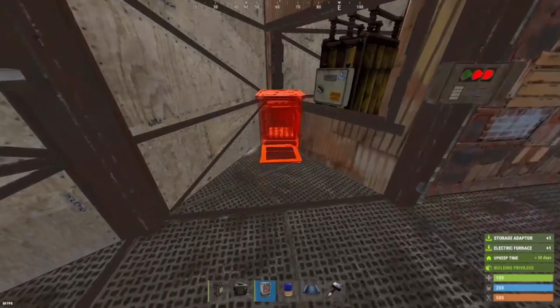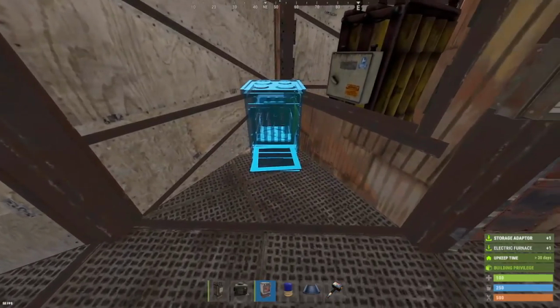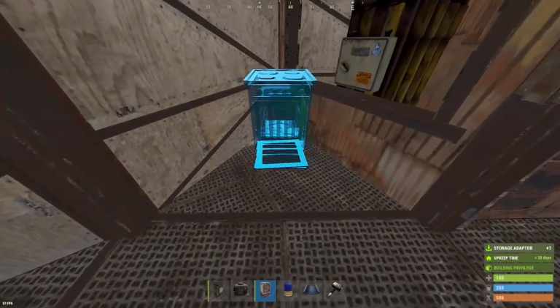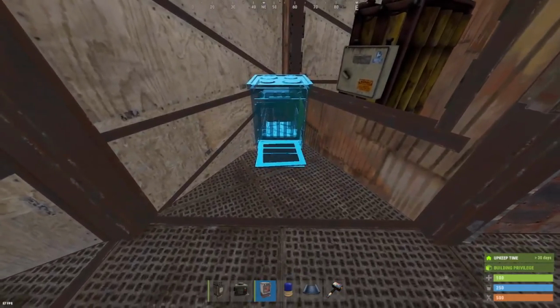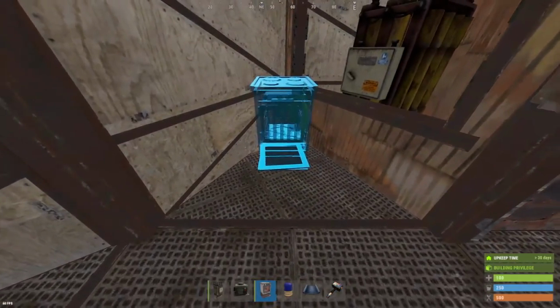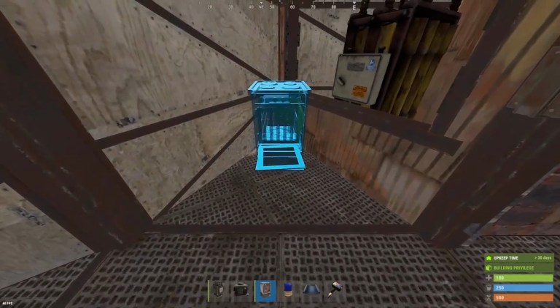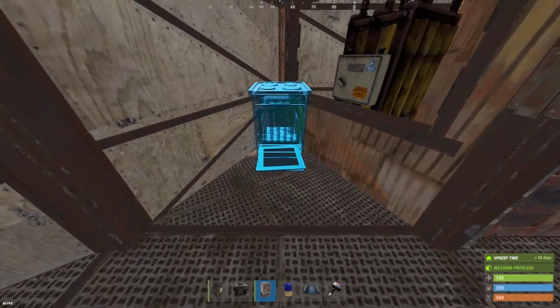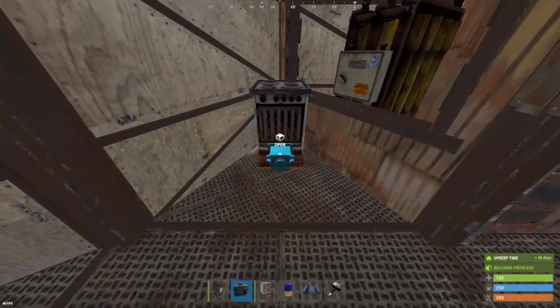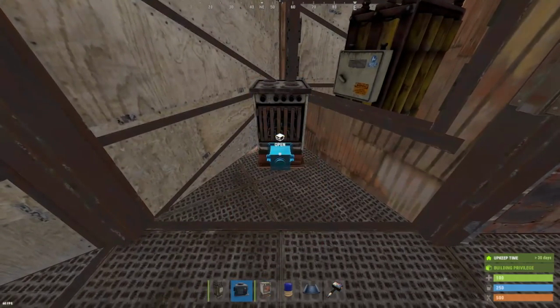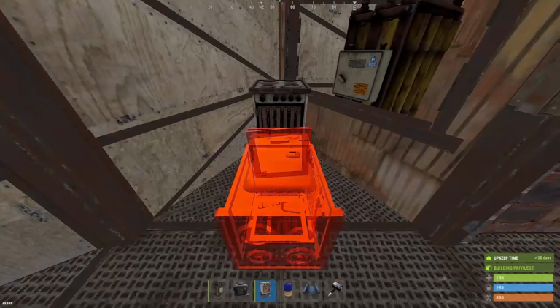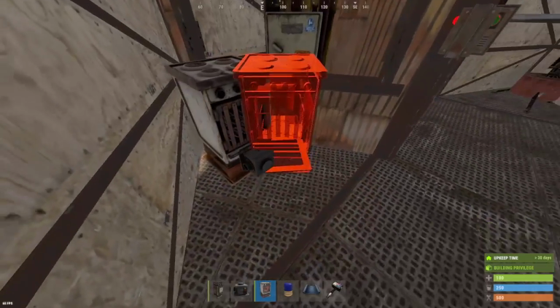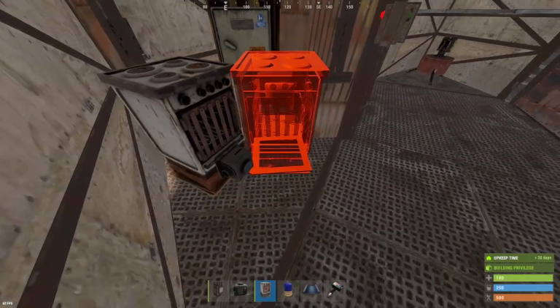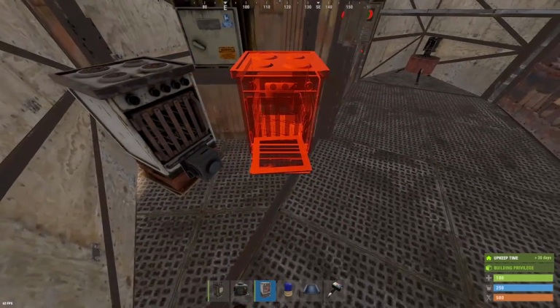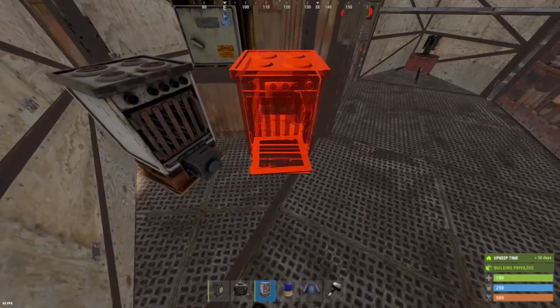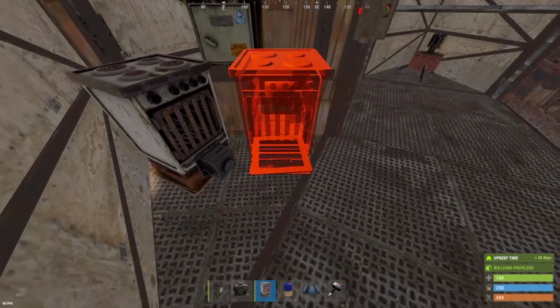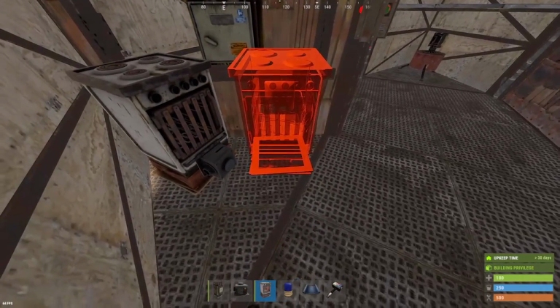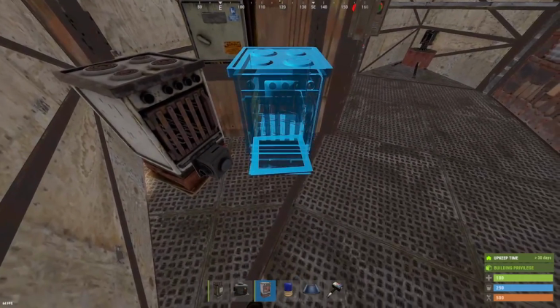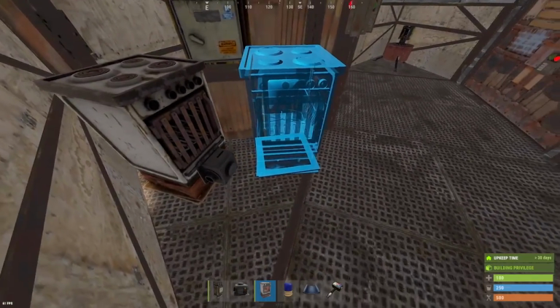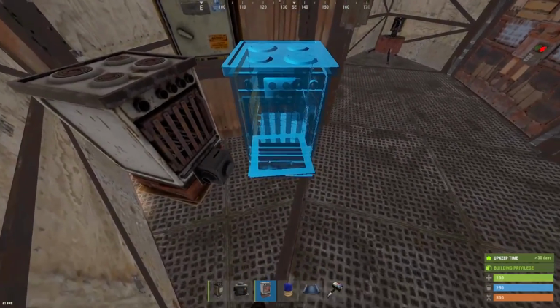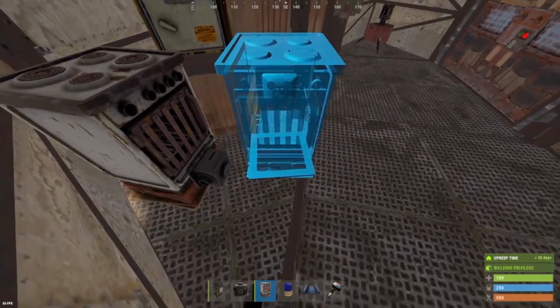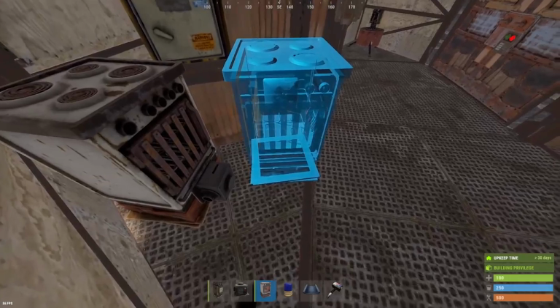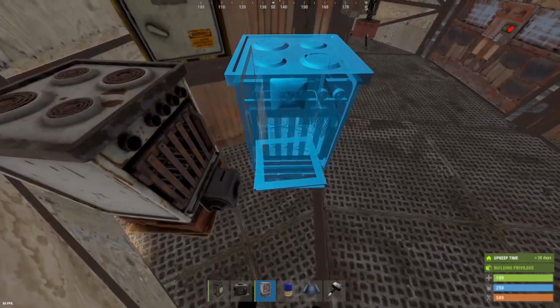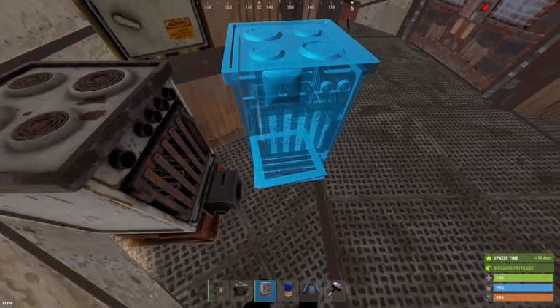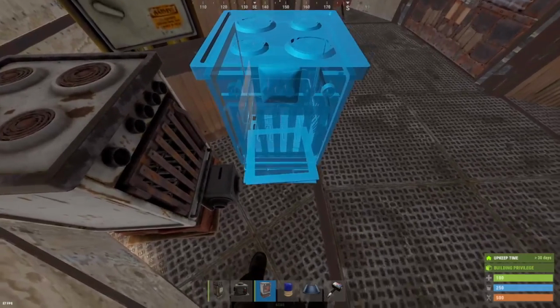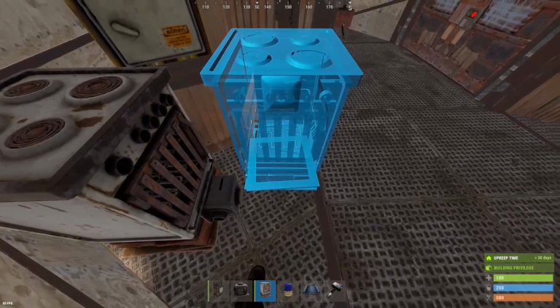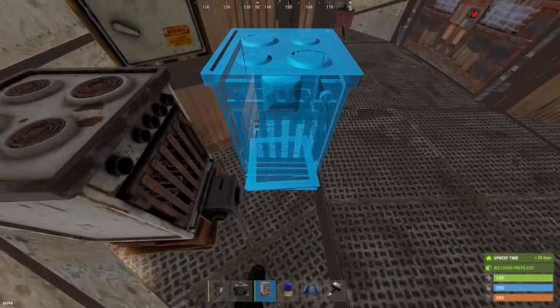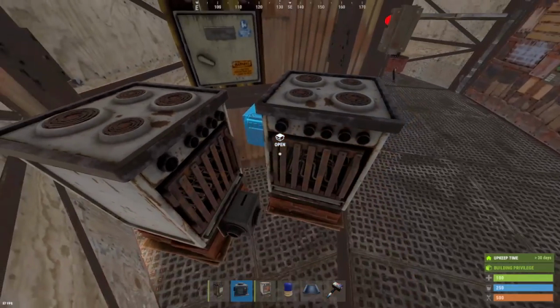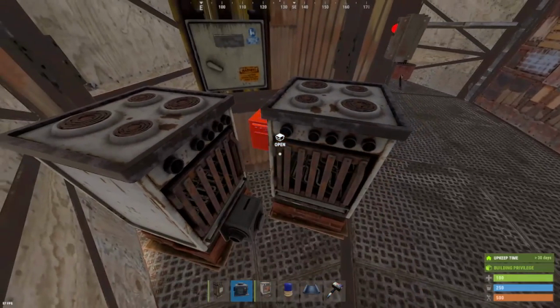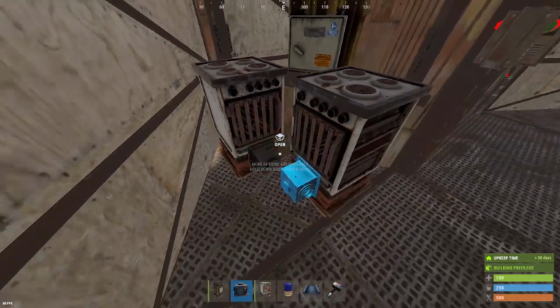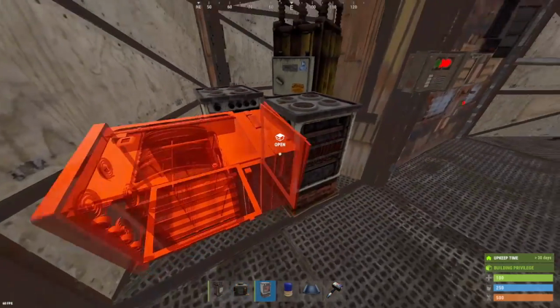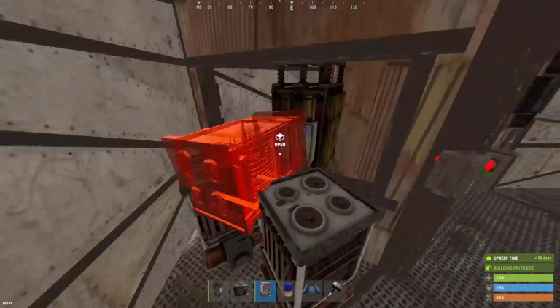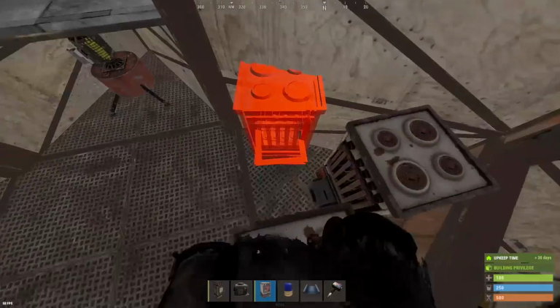Outside of one of the large battery rooms, we're going to put three electrical furnaces. And if you really squeeze and finesse it in here, you can twist it around really super close so that it's still behind the door. And you'll still be able to put those adapters on there.